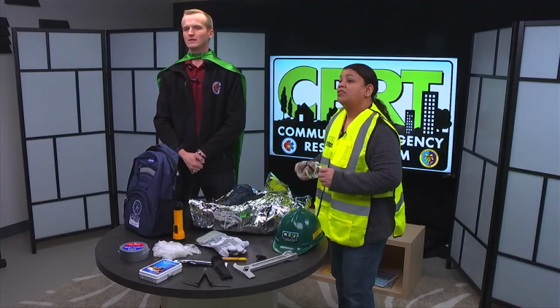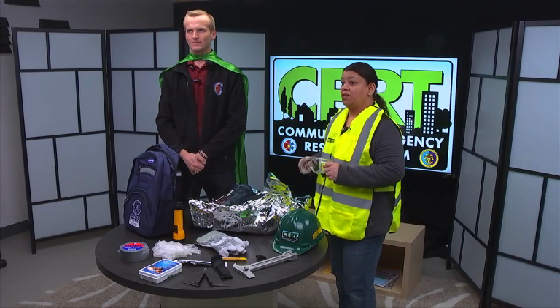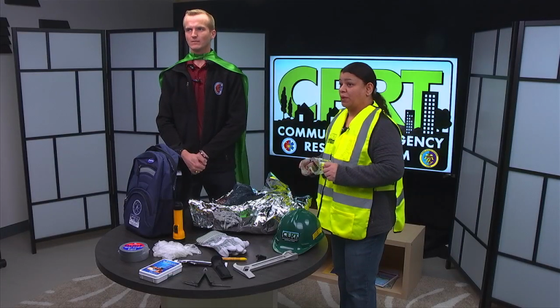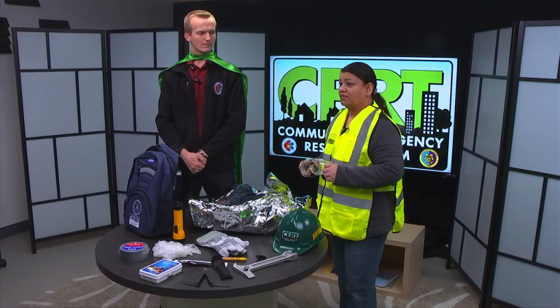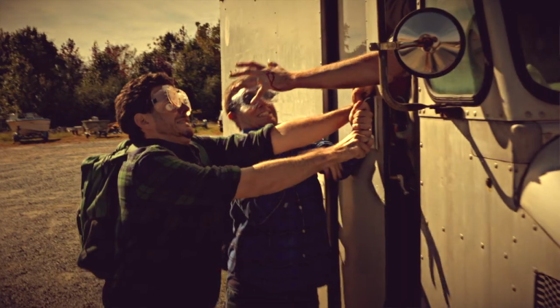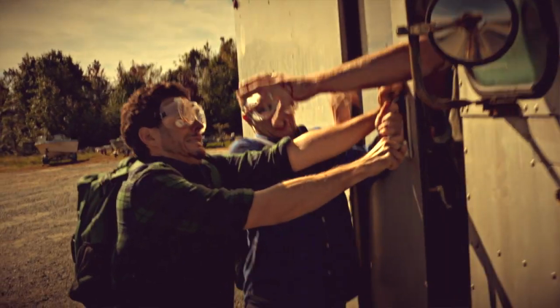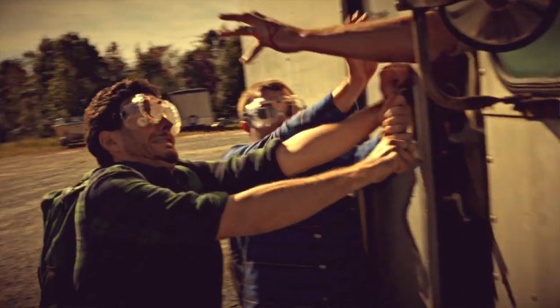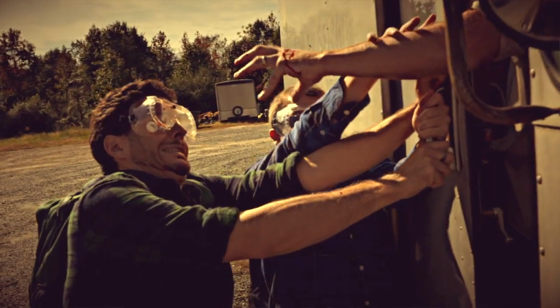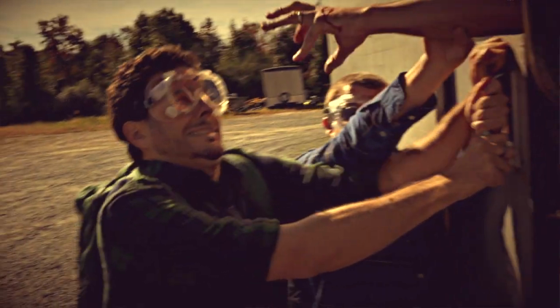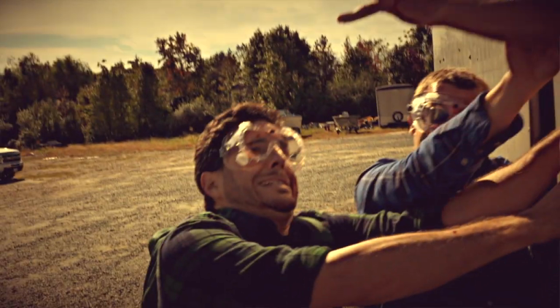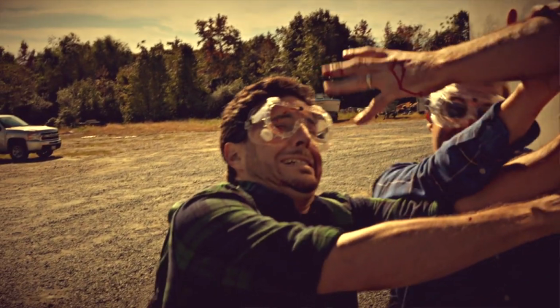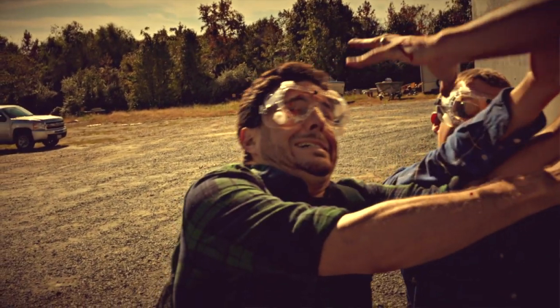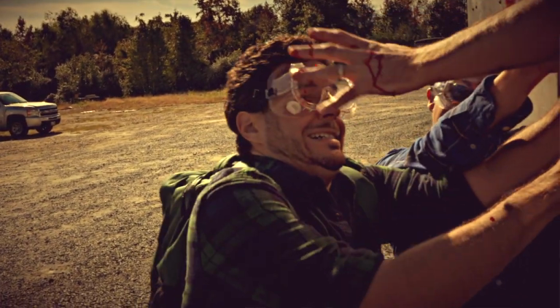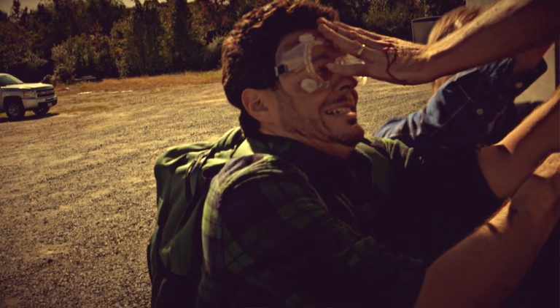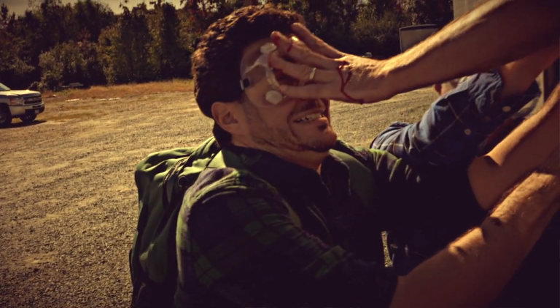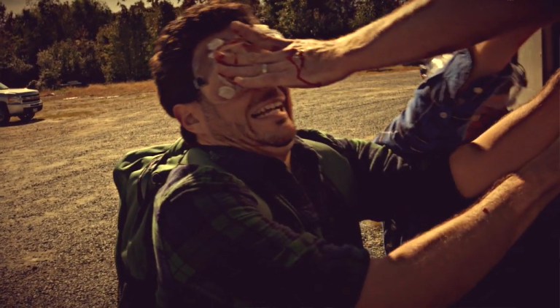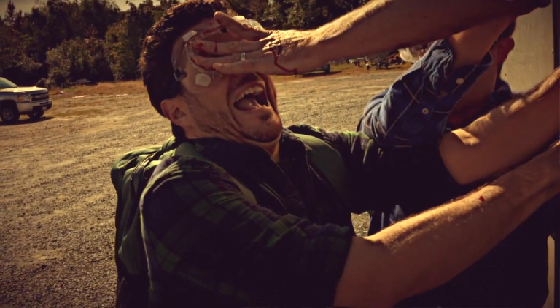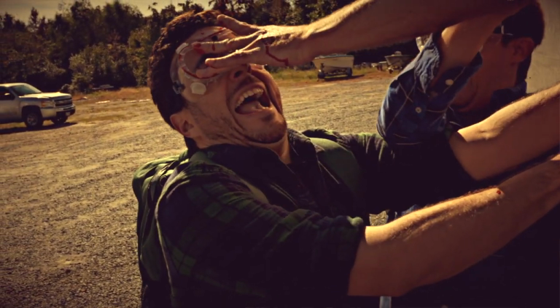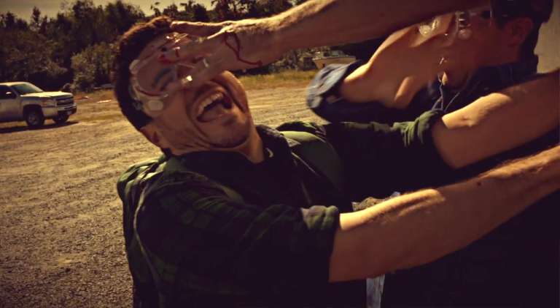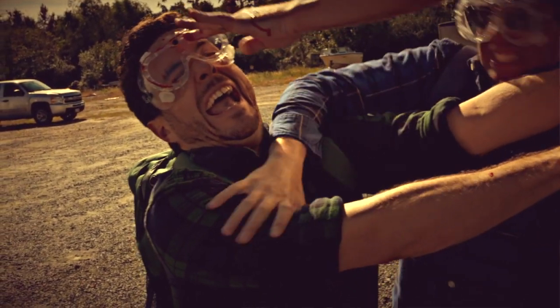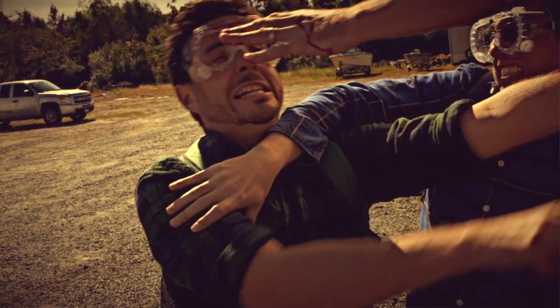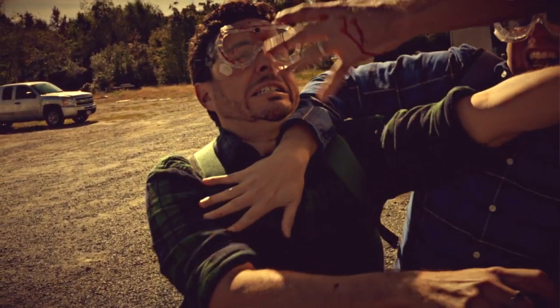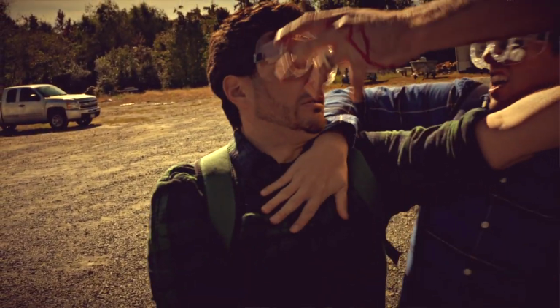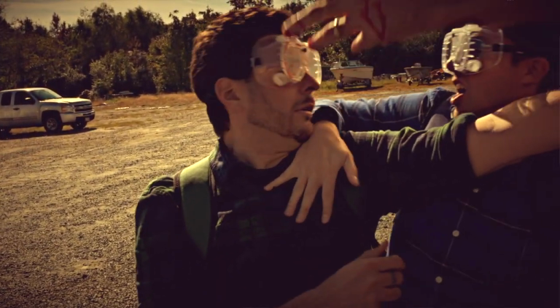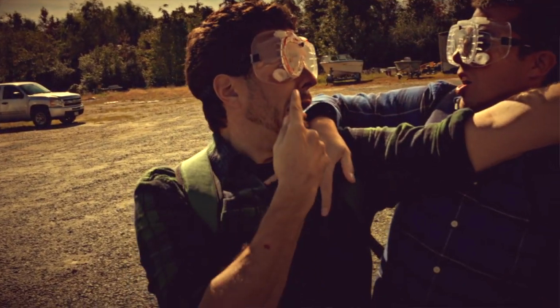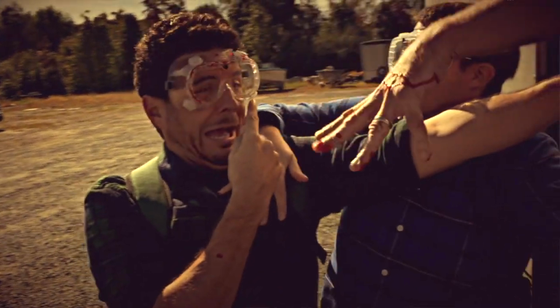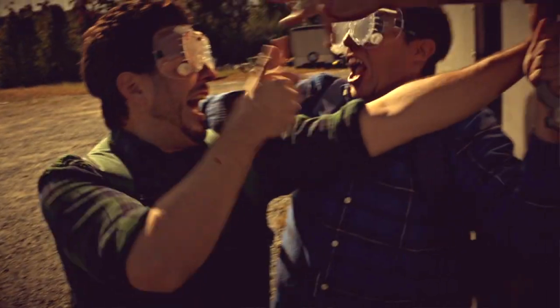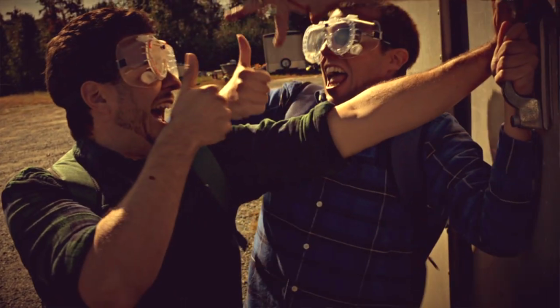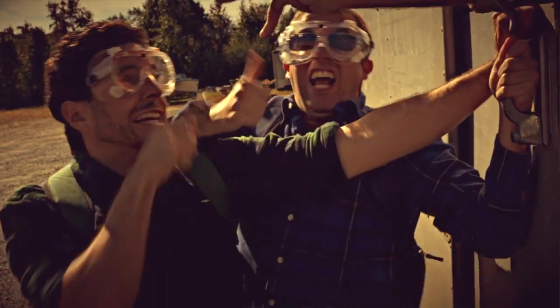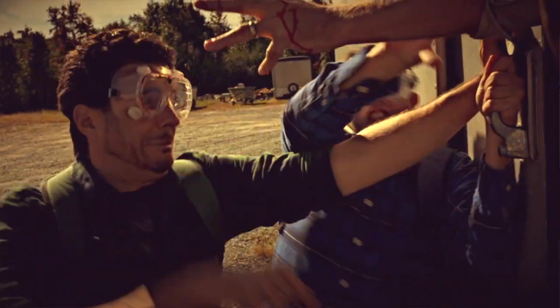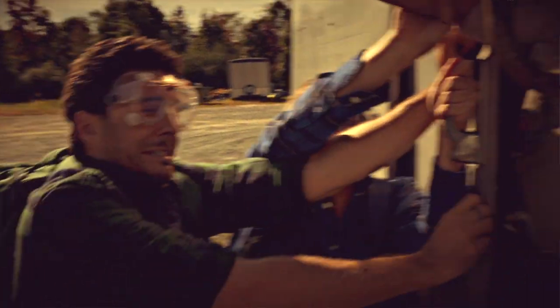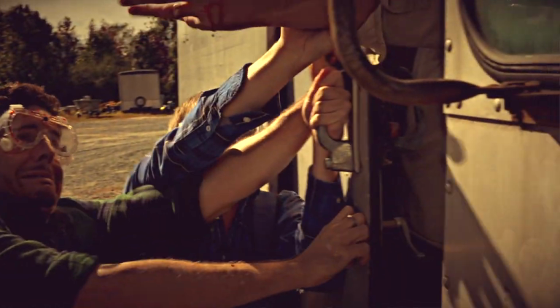Tip number four: we have our safety goggles. This will save you by keeping the bodily juices away from your face.